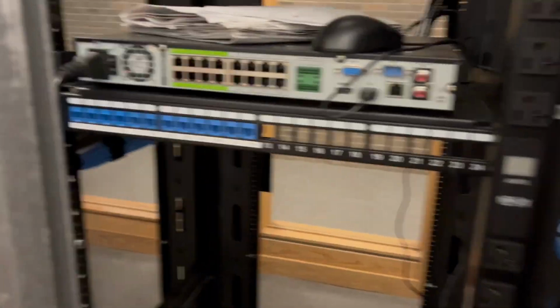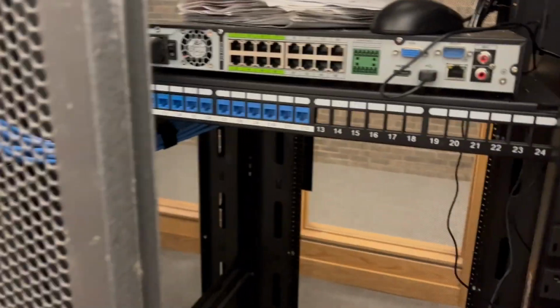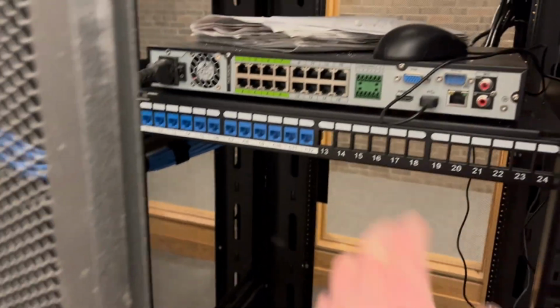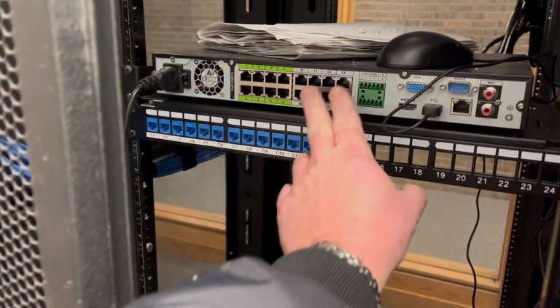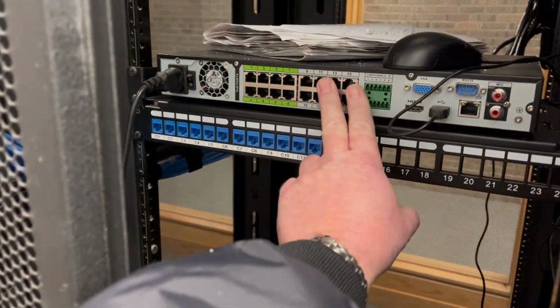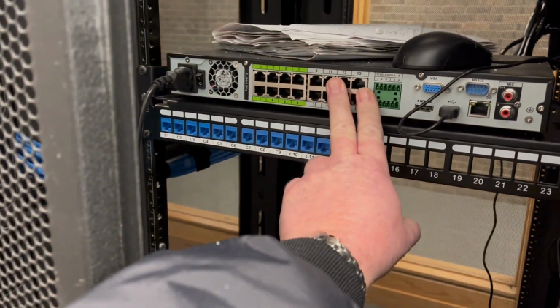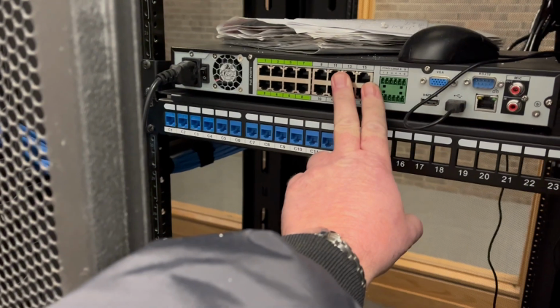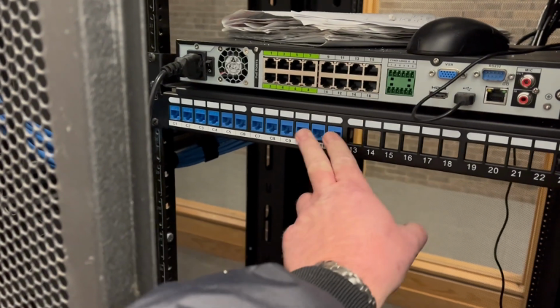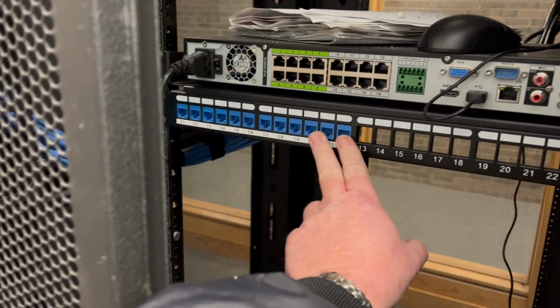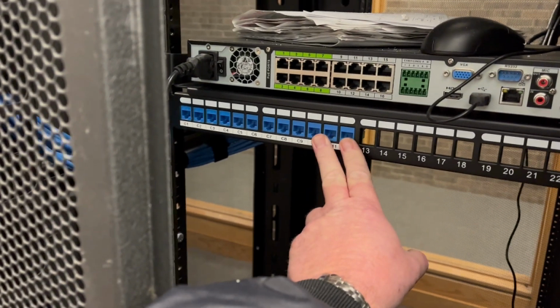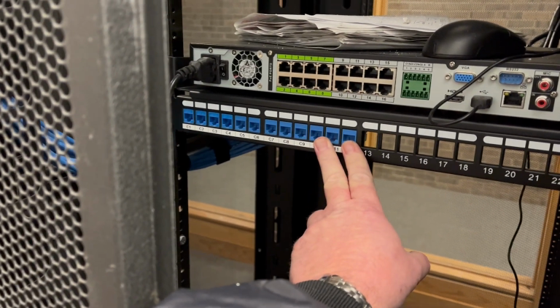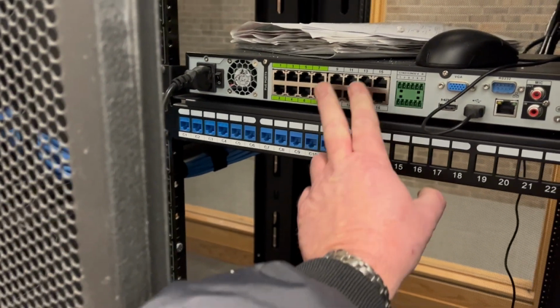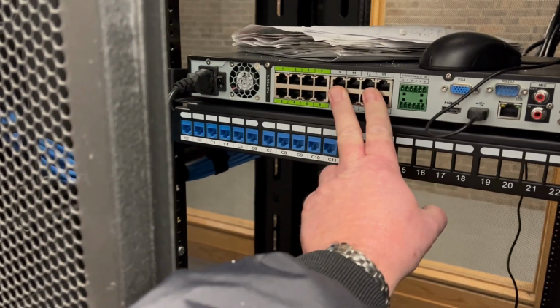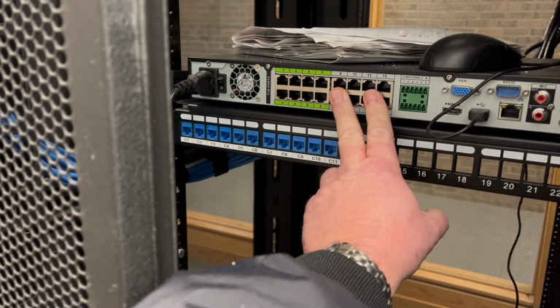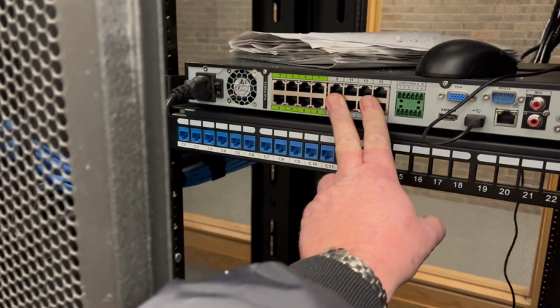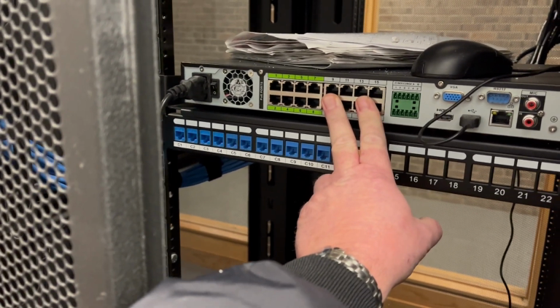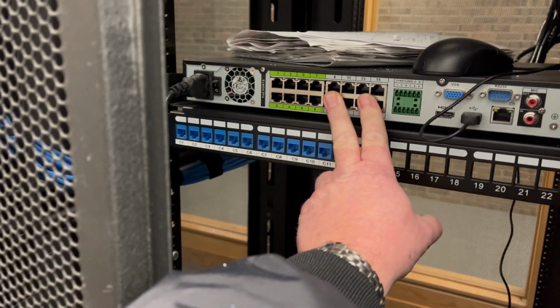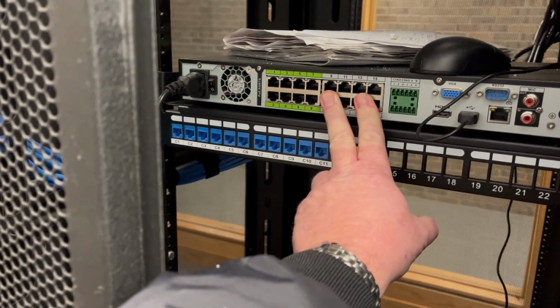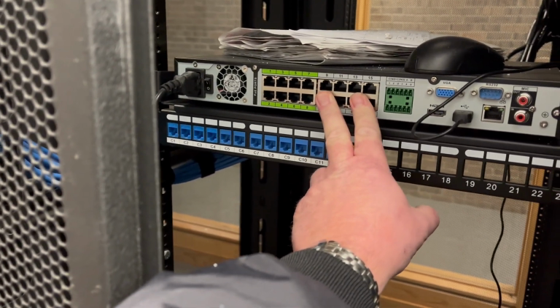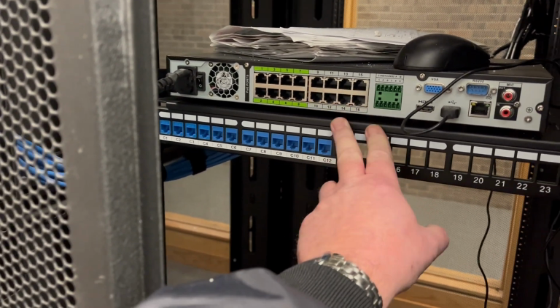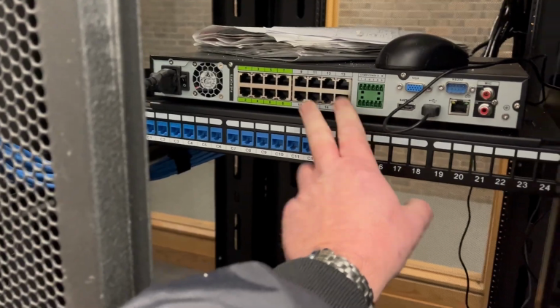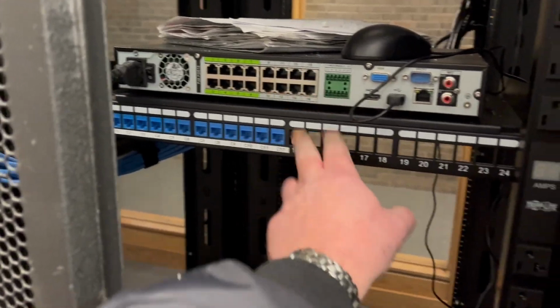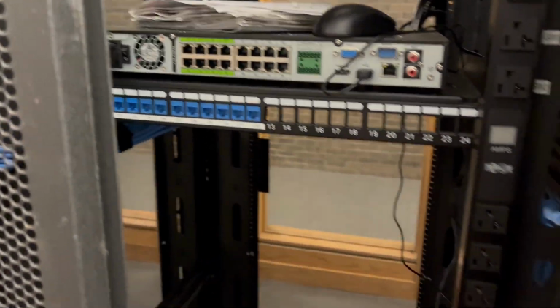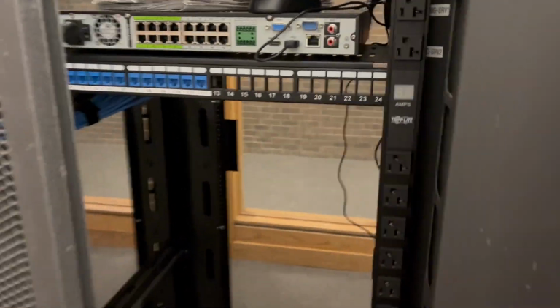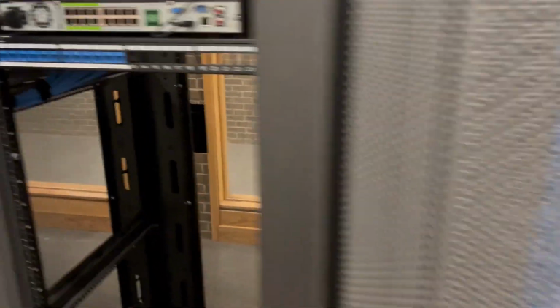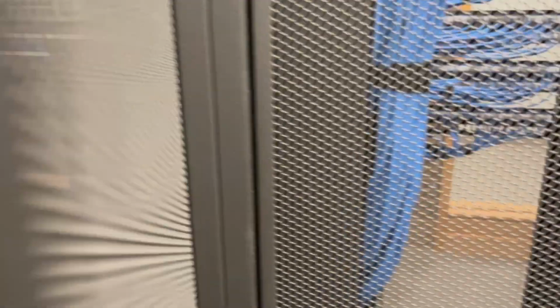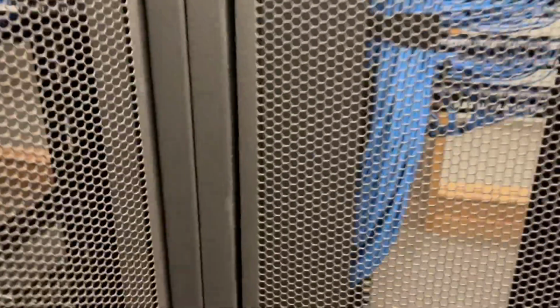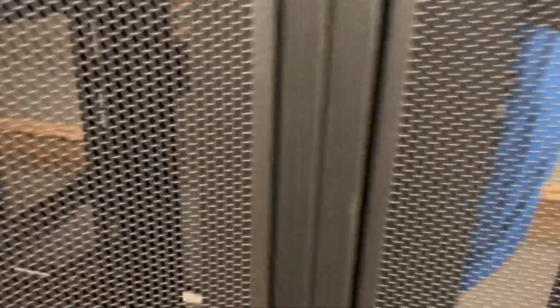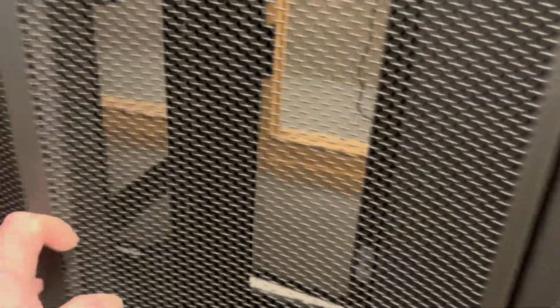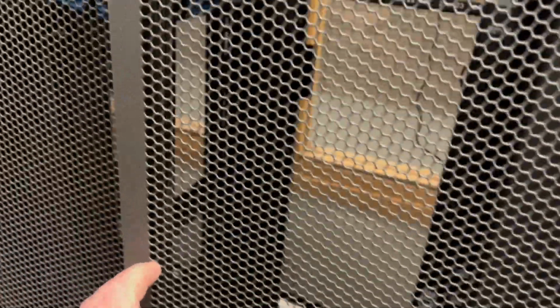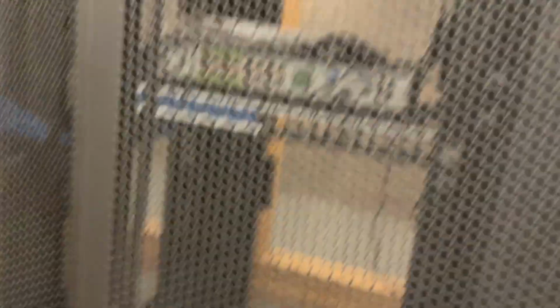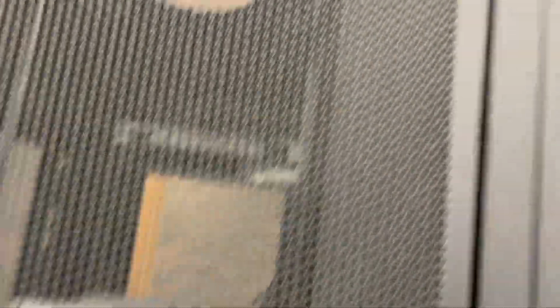We have security cameras, cameras, and then we have access control that's coming in there. So getting ready to do a handoff on this.